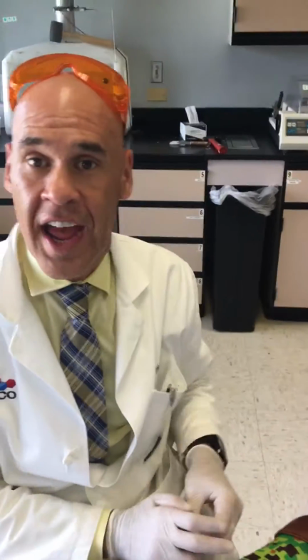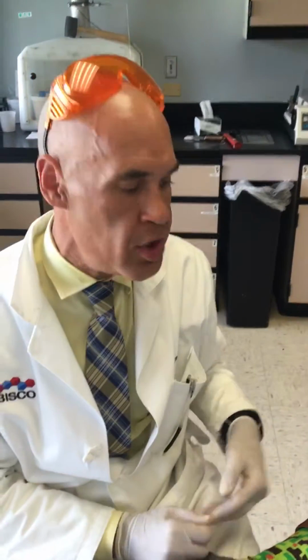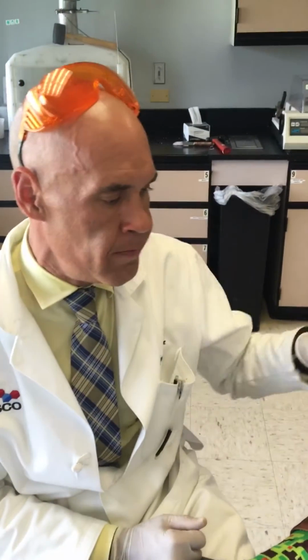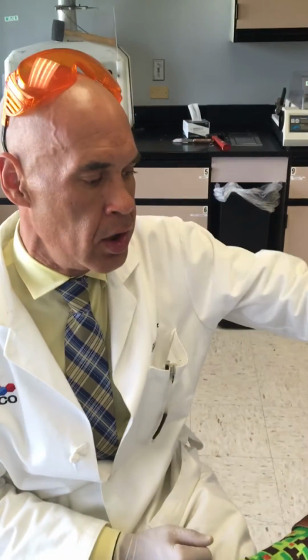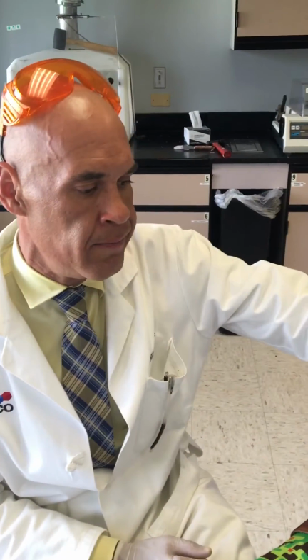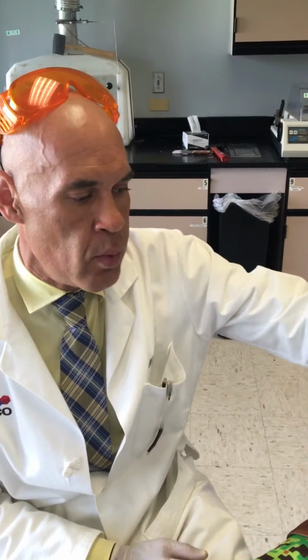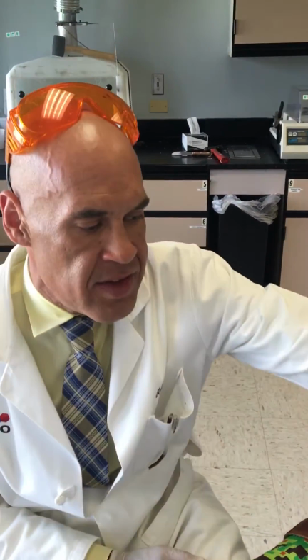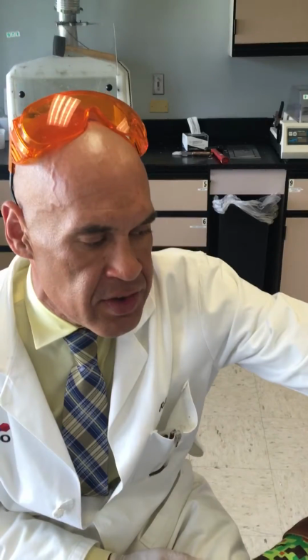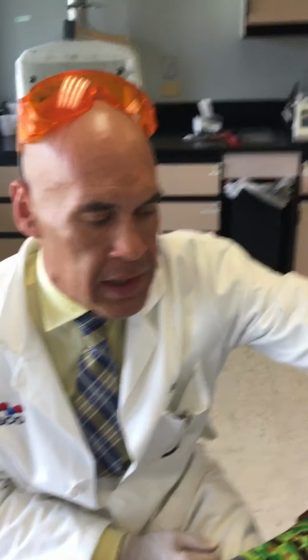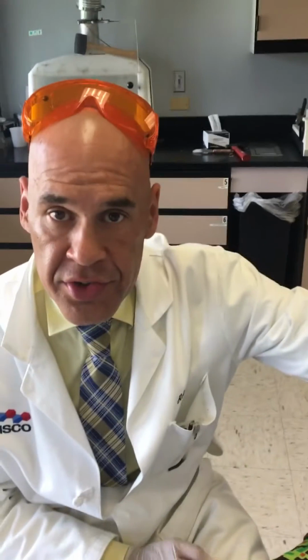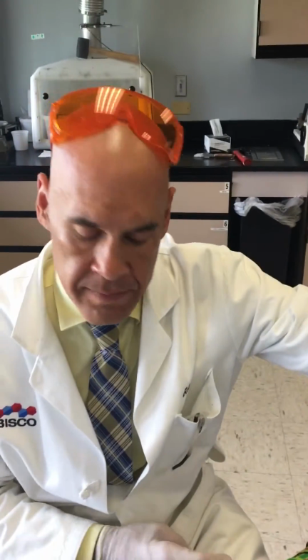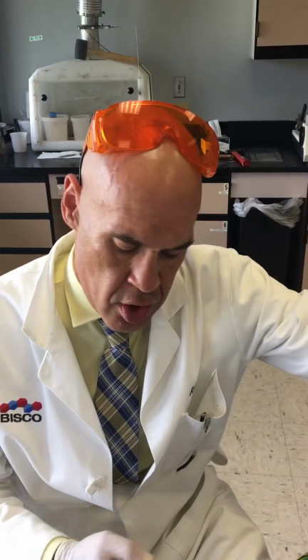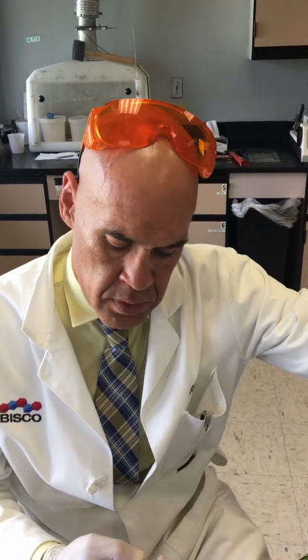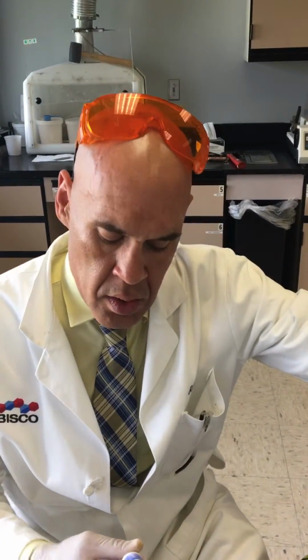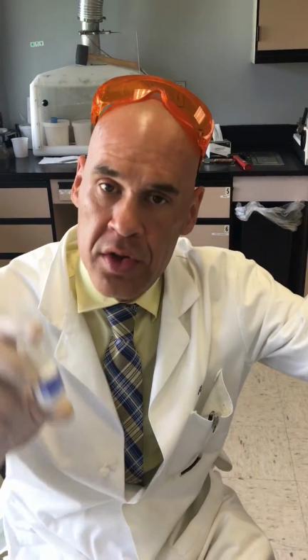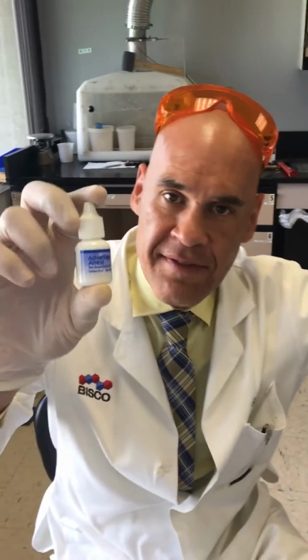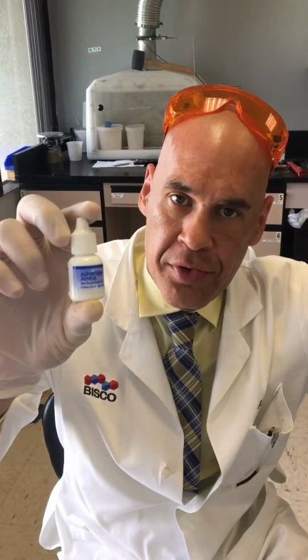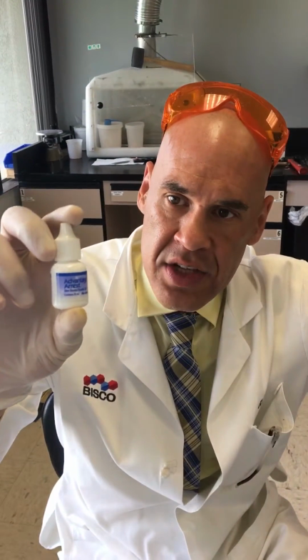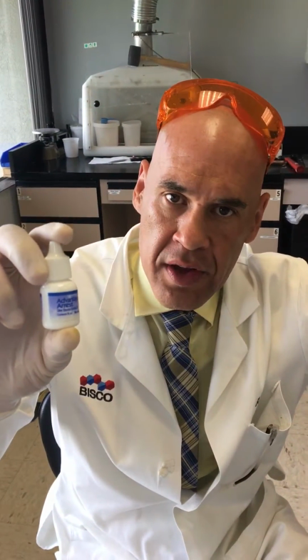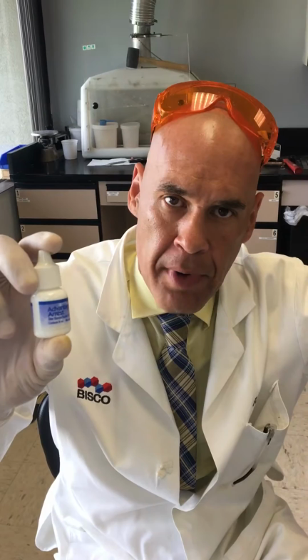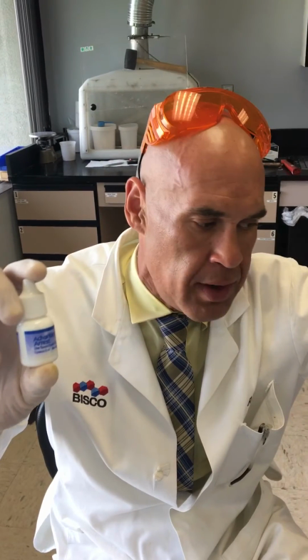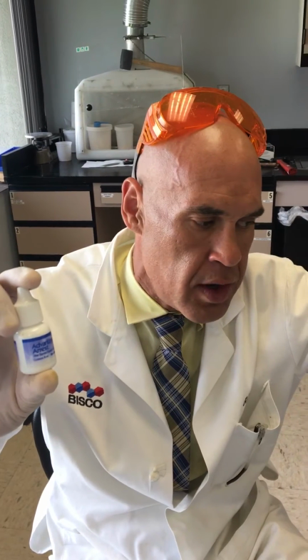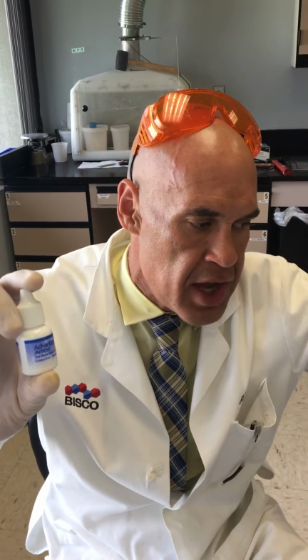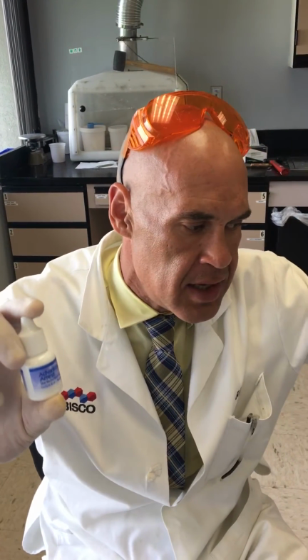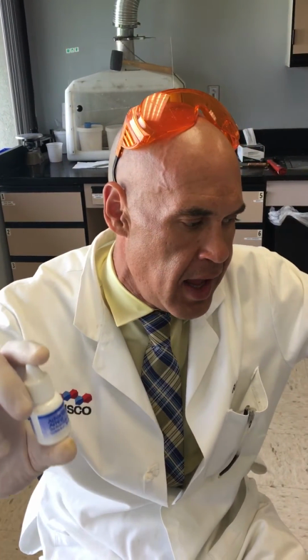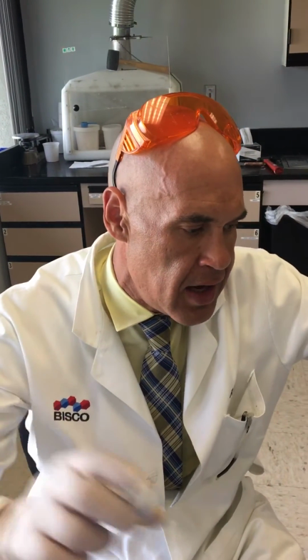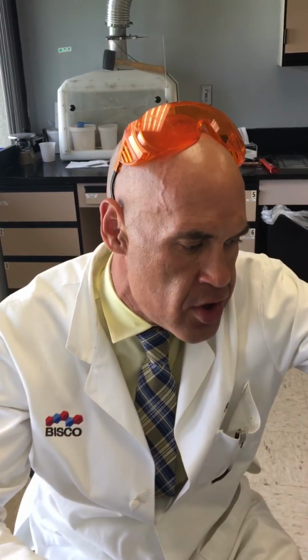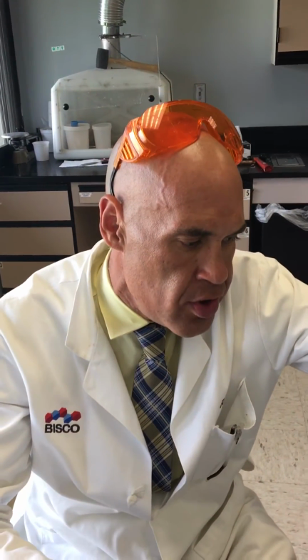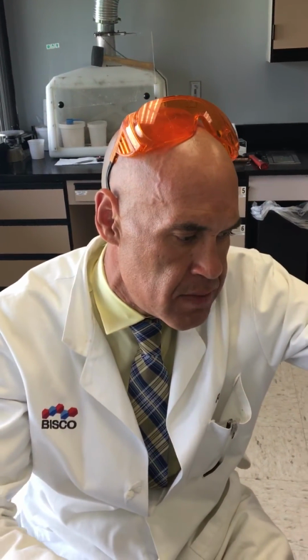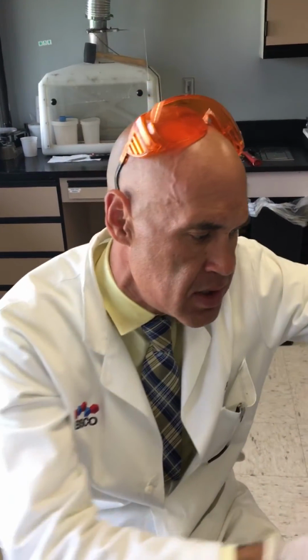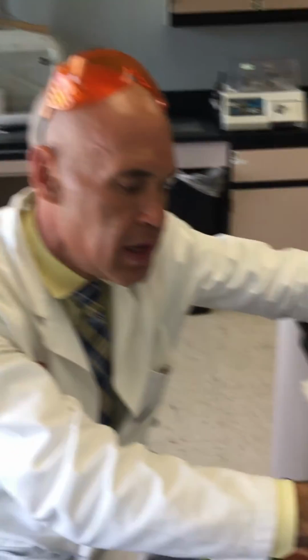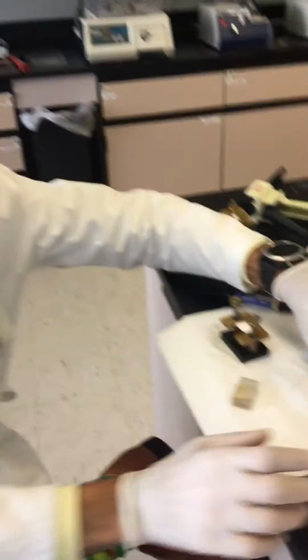Dr. Gannon, how you doing? Look, I just found something really interesting. So we're going to do the Advantage Arrest — the bond strength test you wanted us to run. And I want to show you this. This is really, really cool.